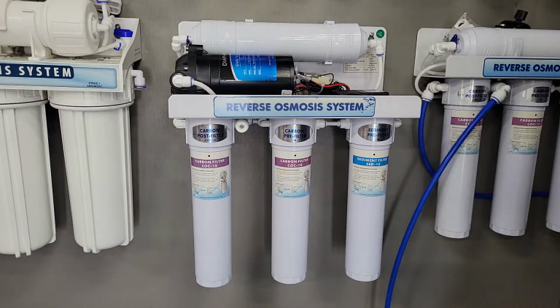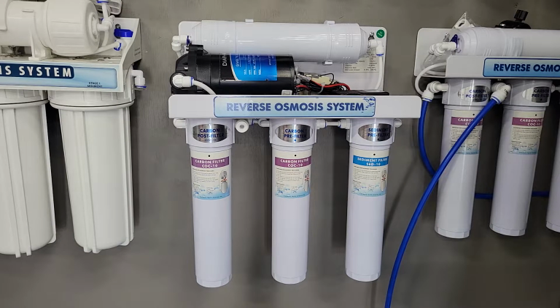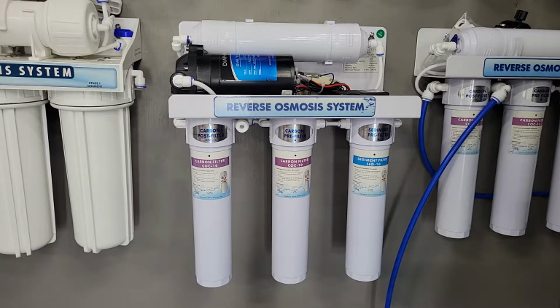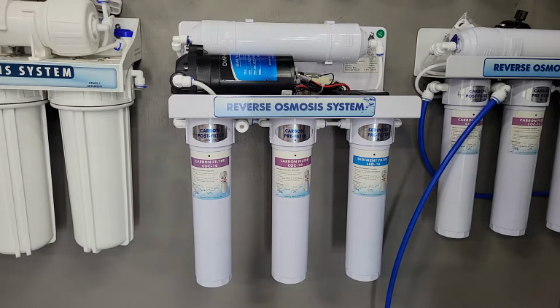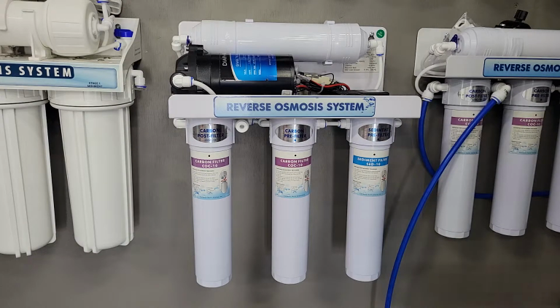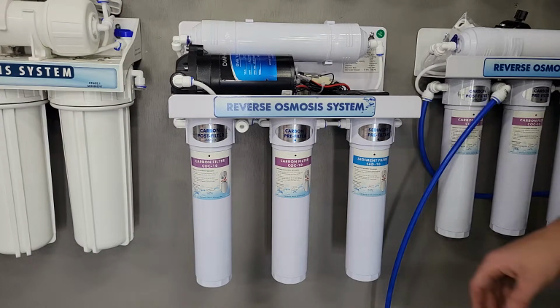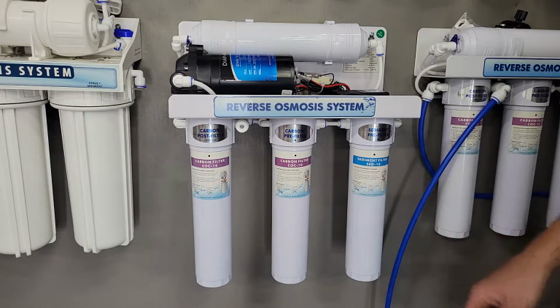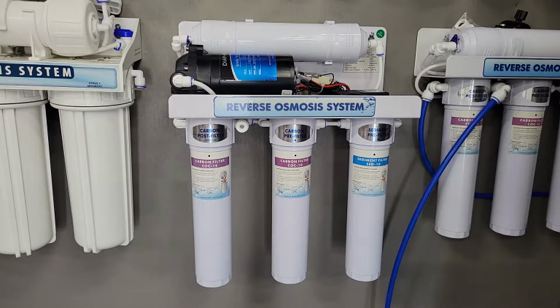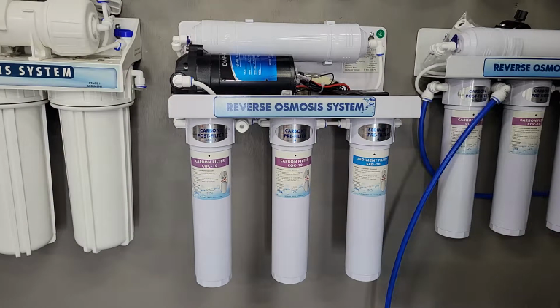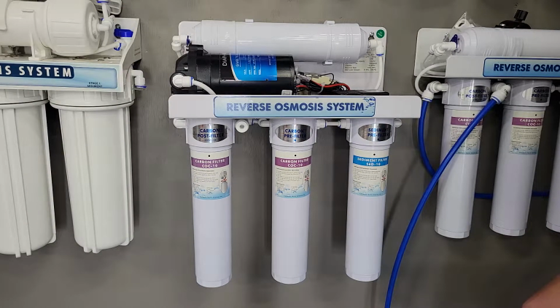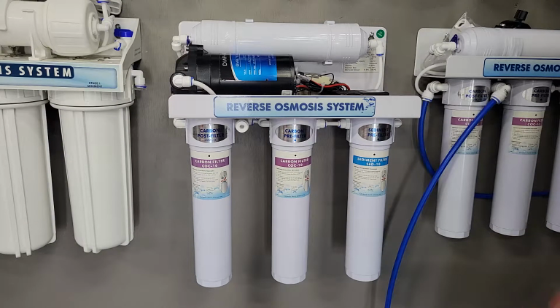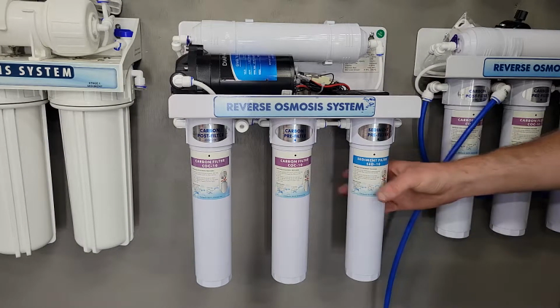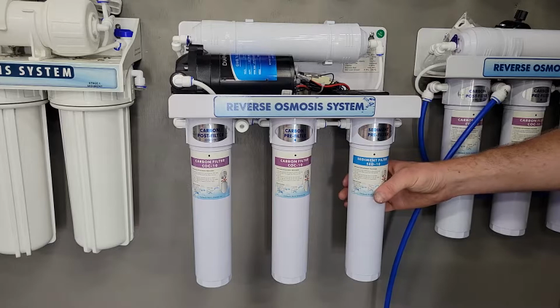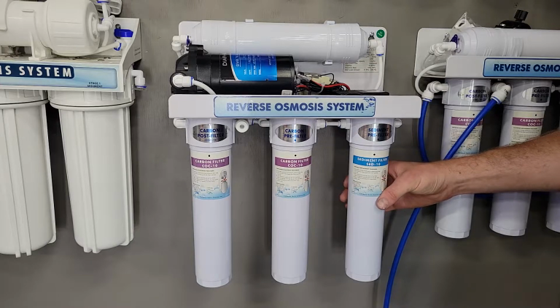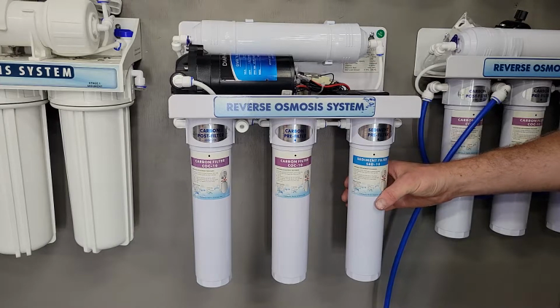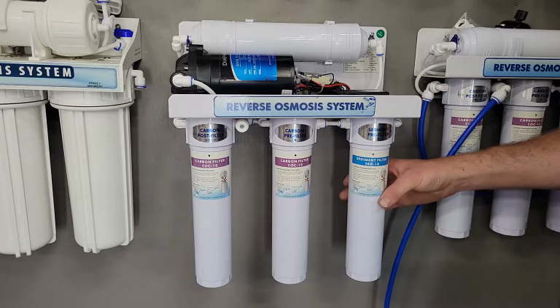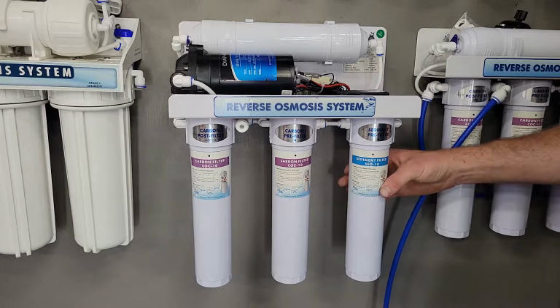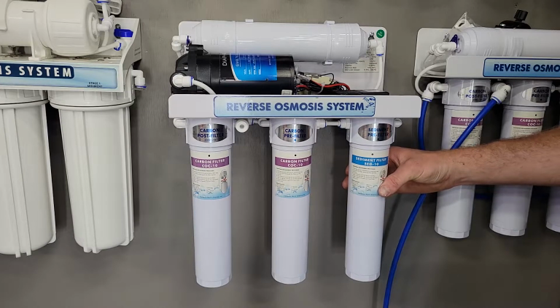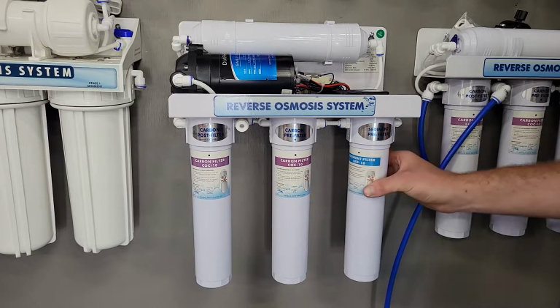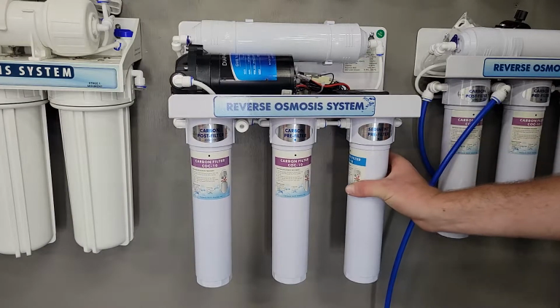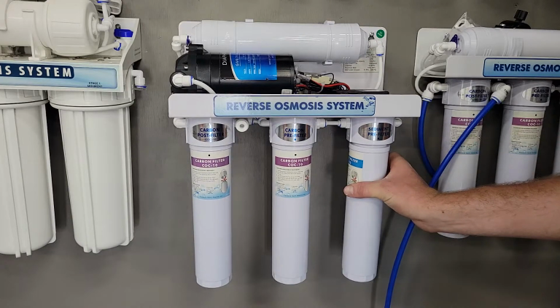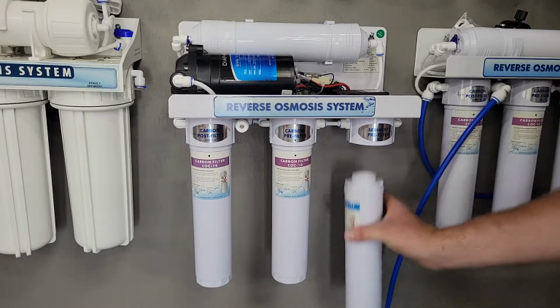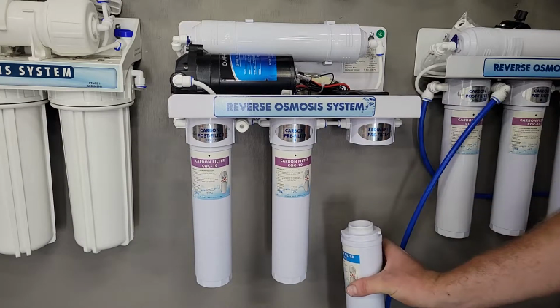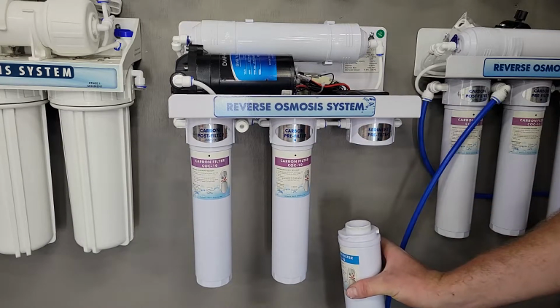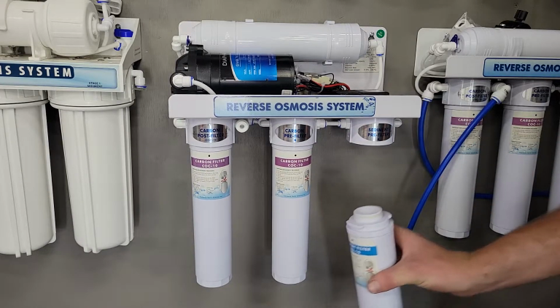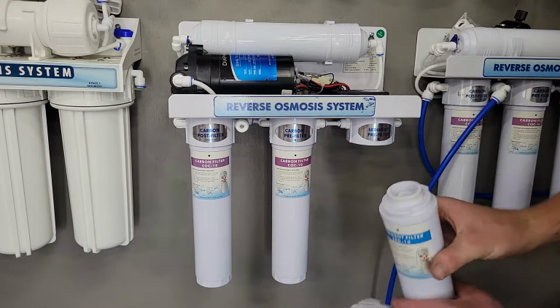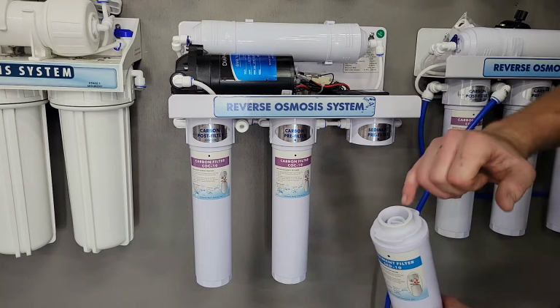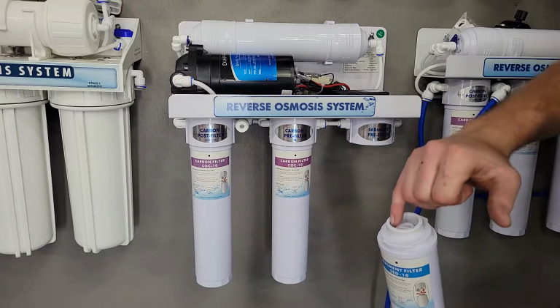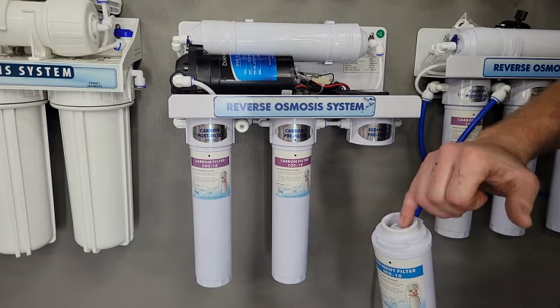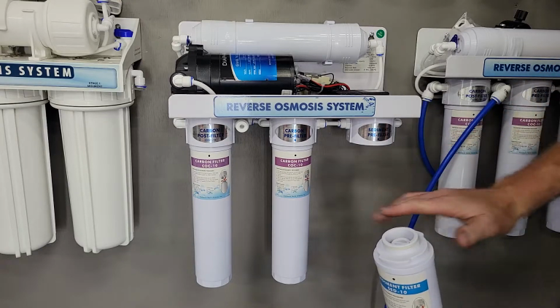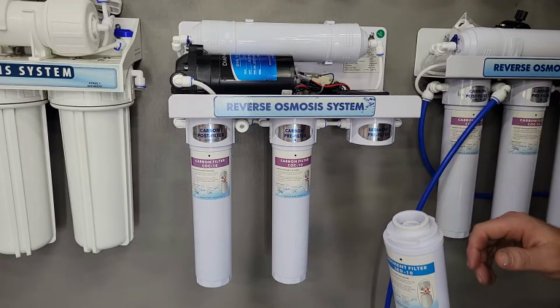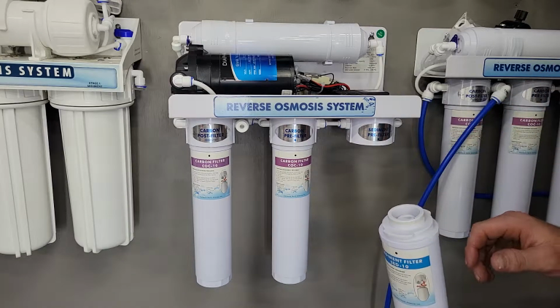This is a quick video on how to change the filters on your QCRO system. First you want to take your filter that you need to change. You turn it a quarter turn and the filter is going to pop right out. There may be a little bit of water in this area so just have a rag nearby.